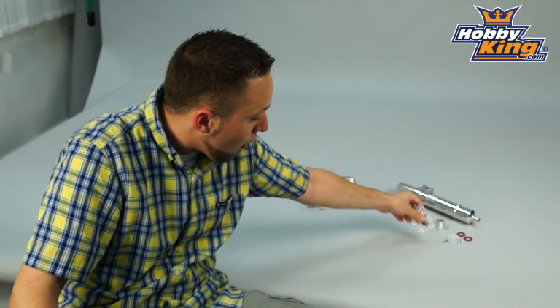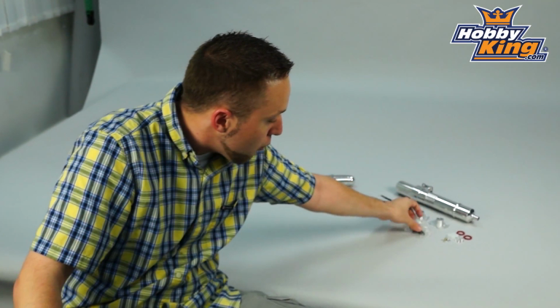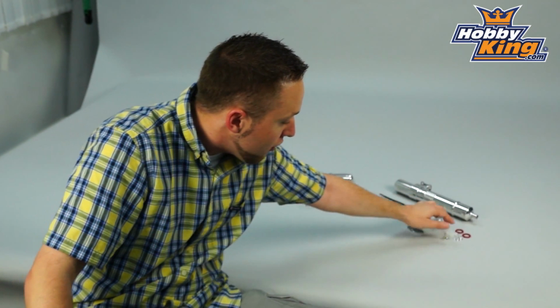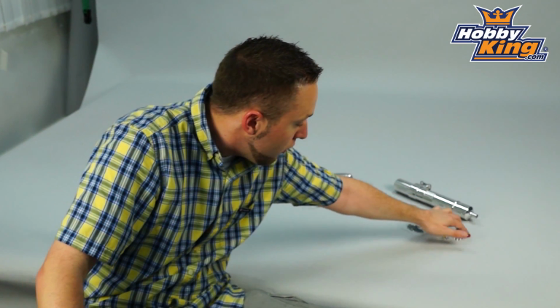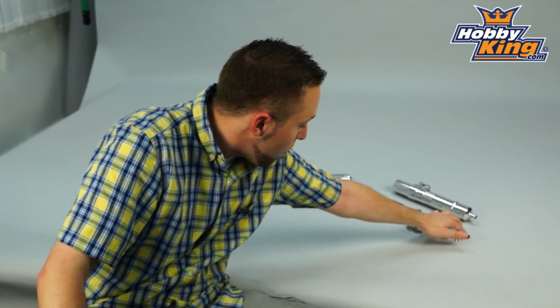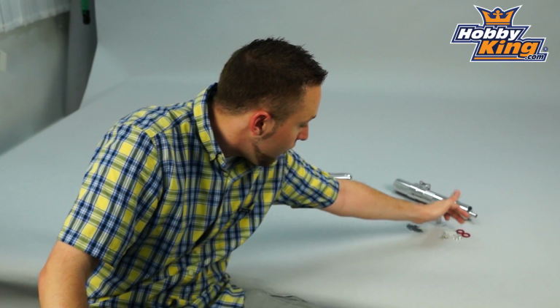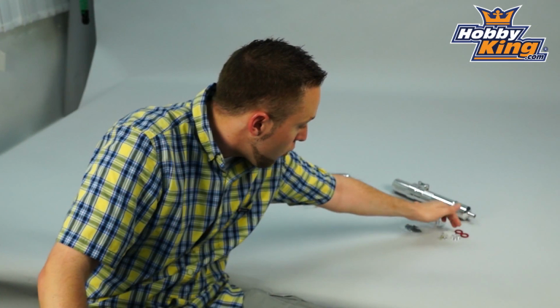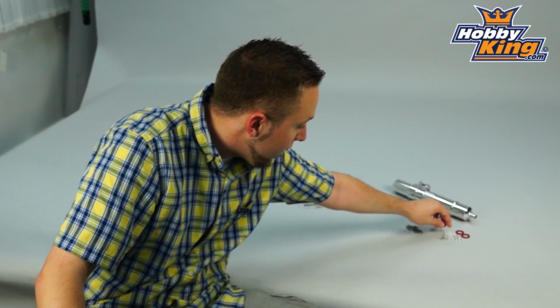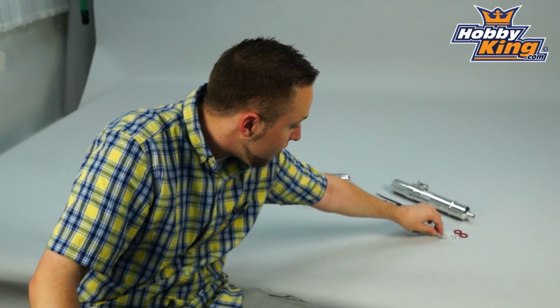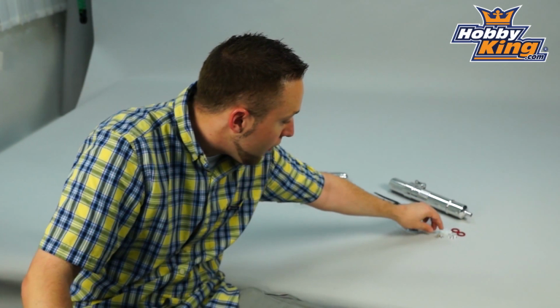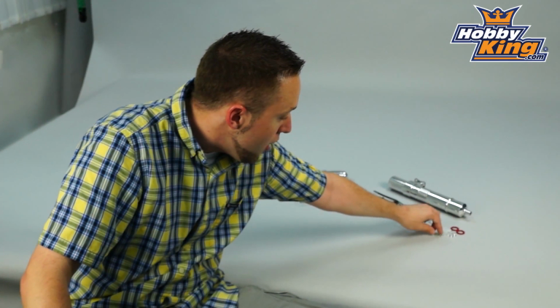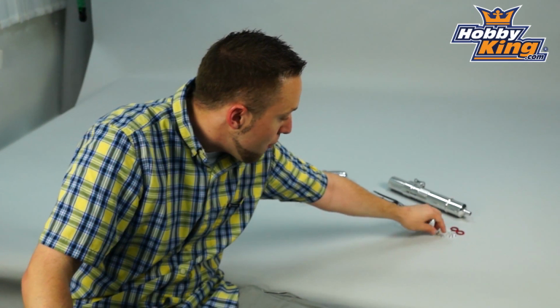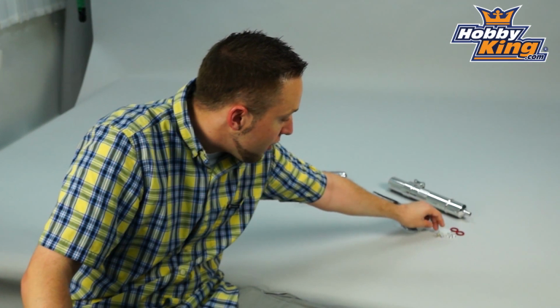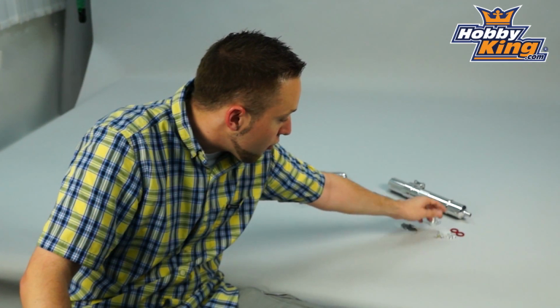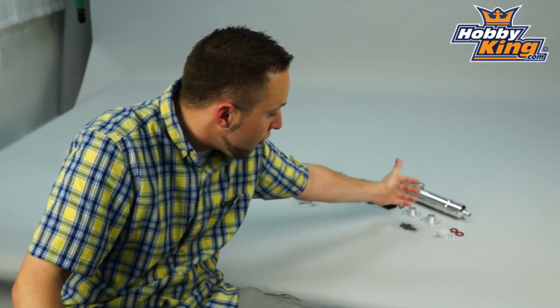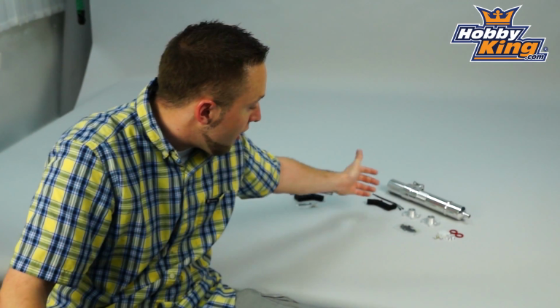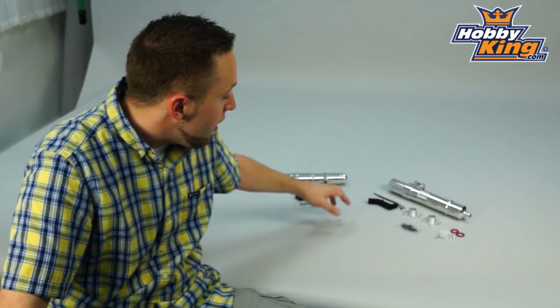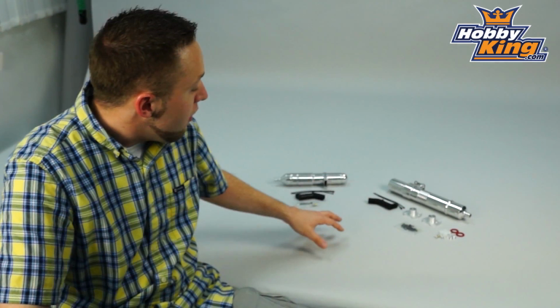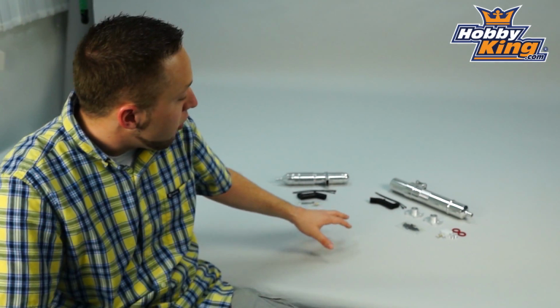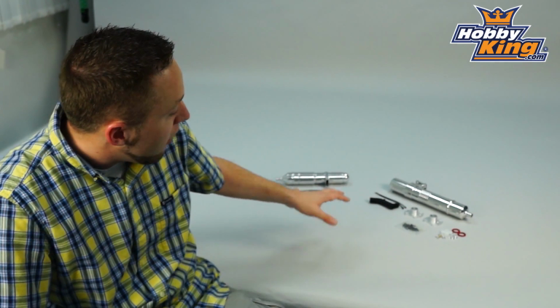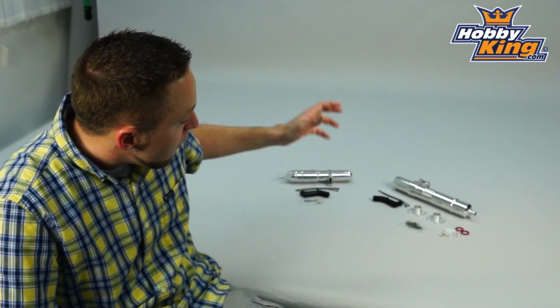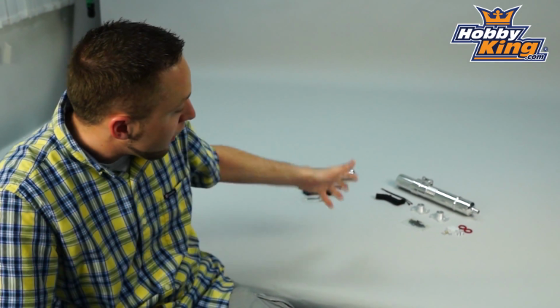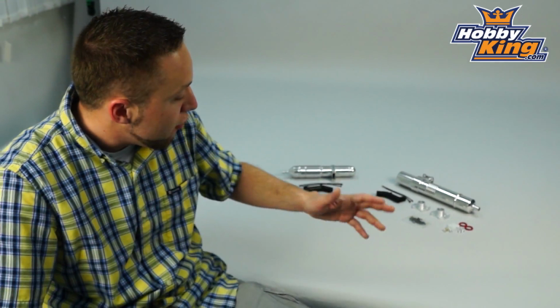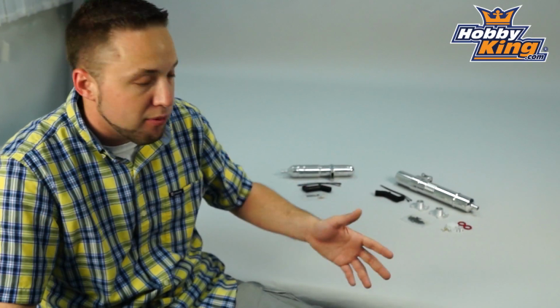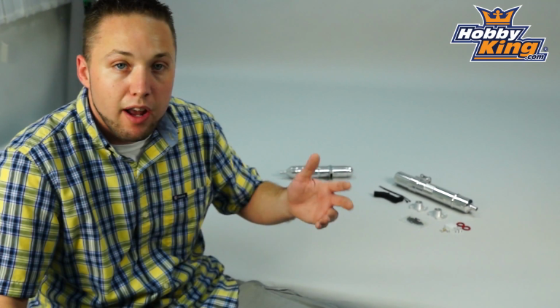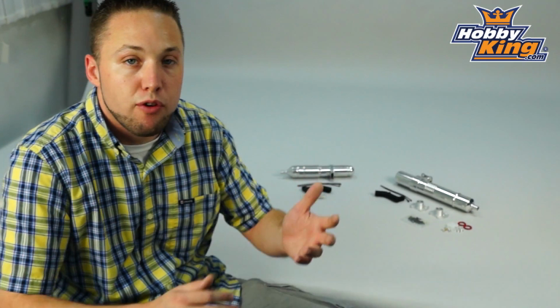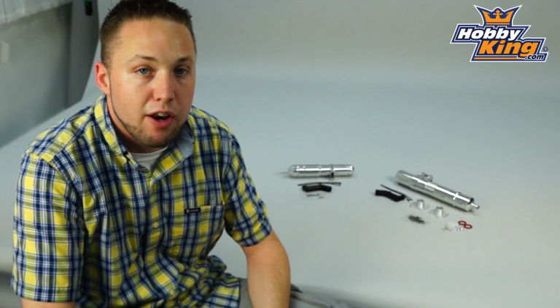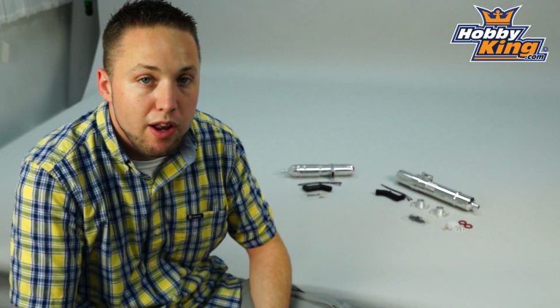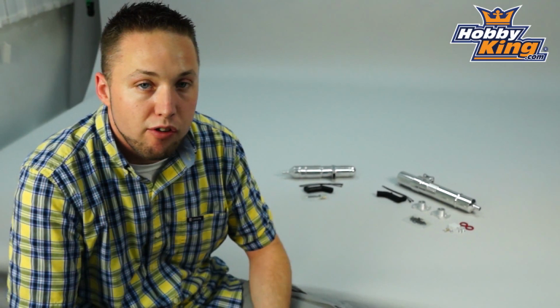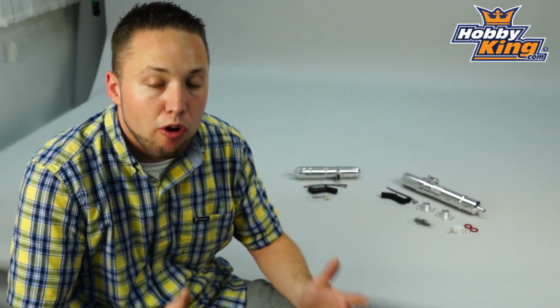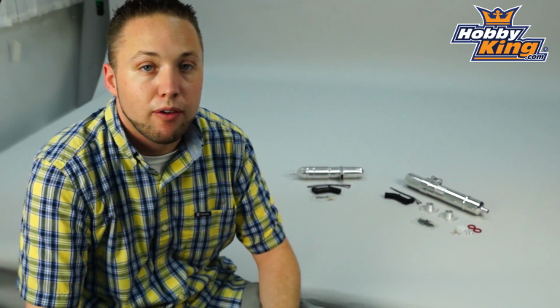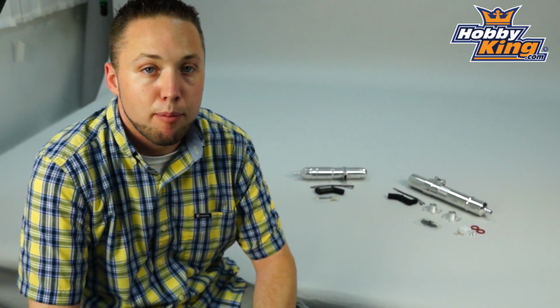All your hardware is included as well — O-rings, mounting screws, etc. So, very nice pipes here for your nitro engines and your large helicopters.